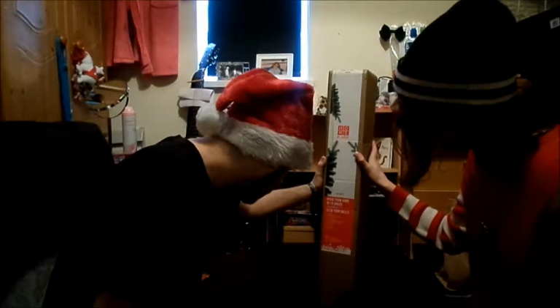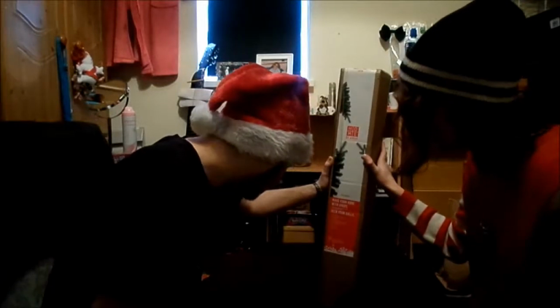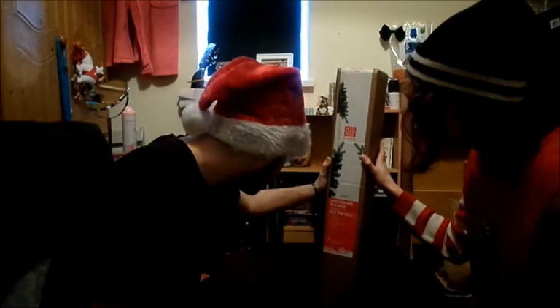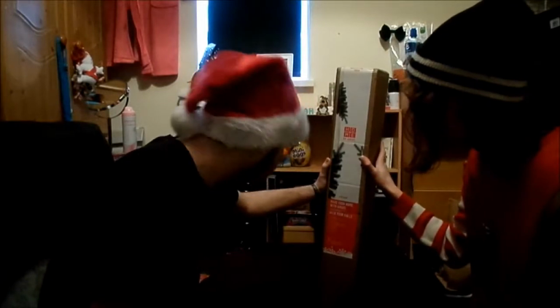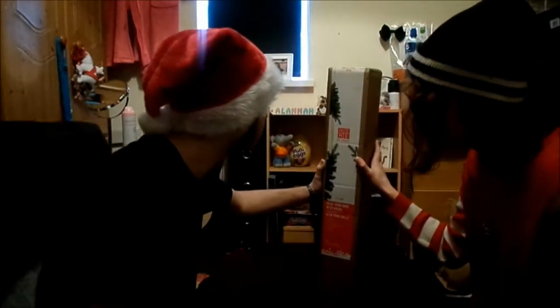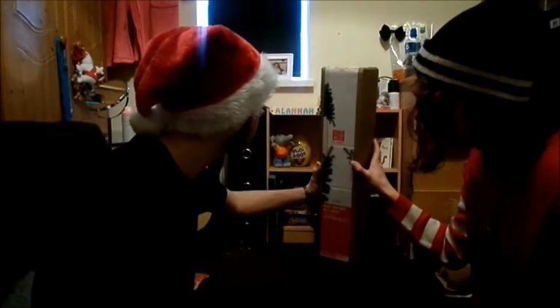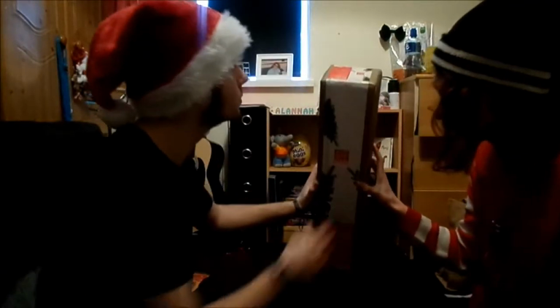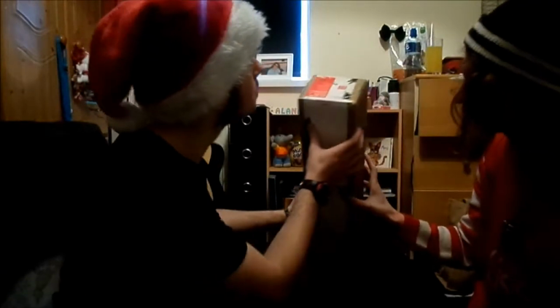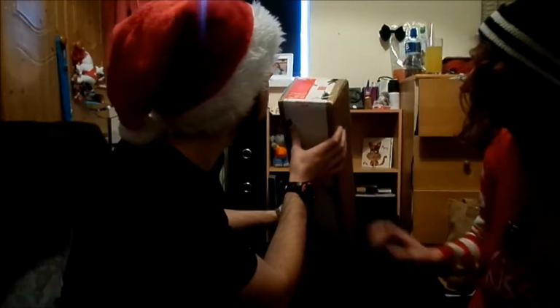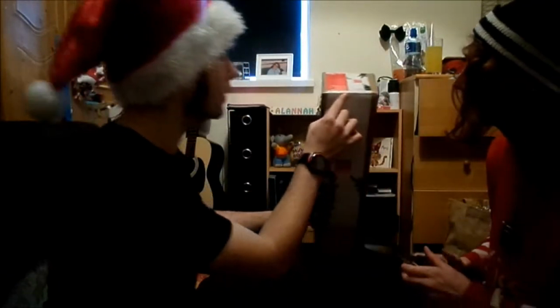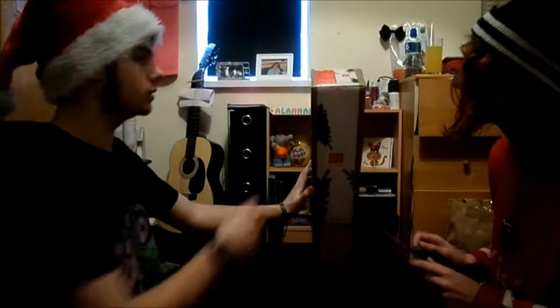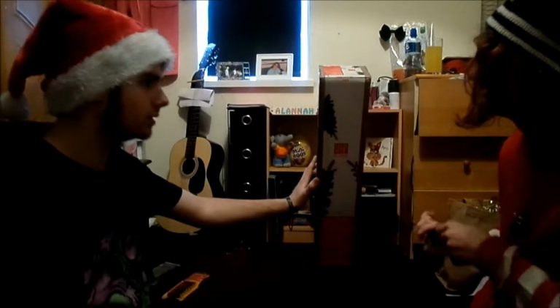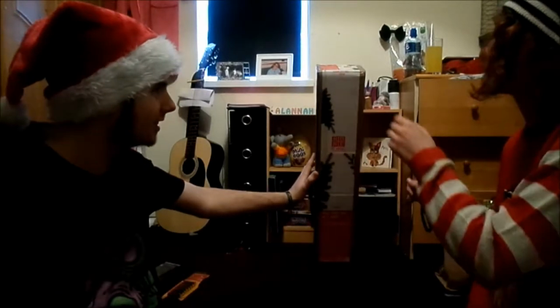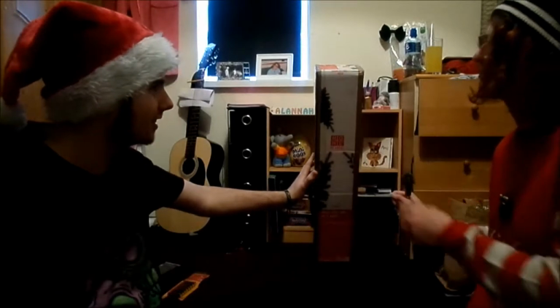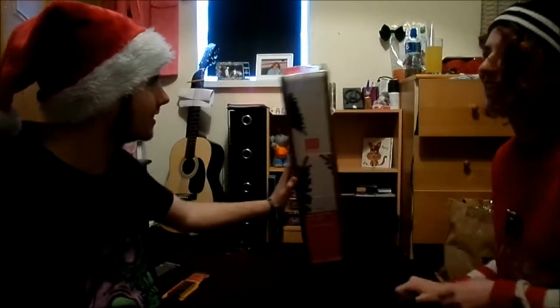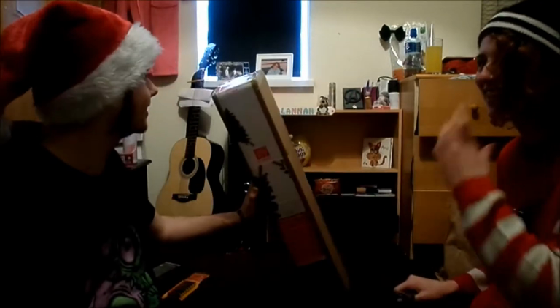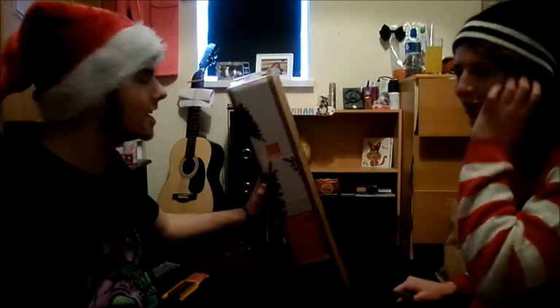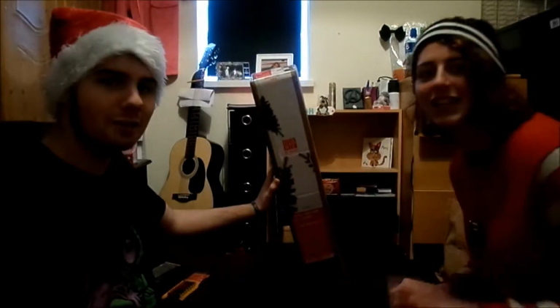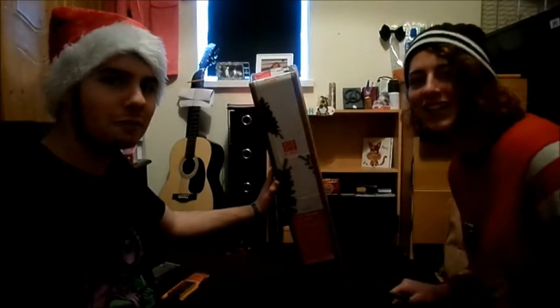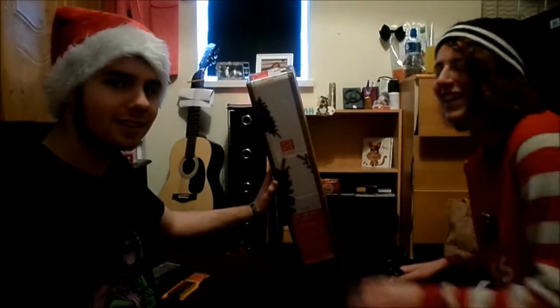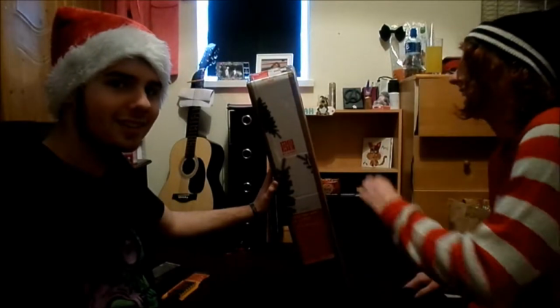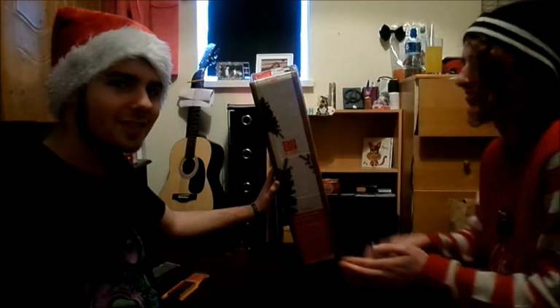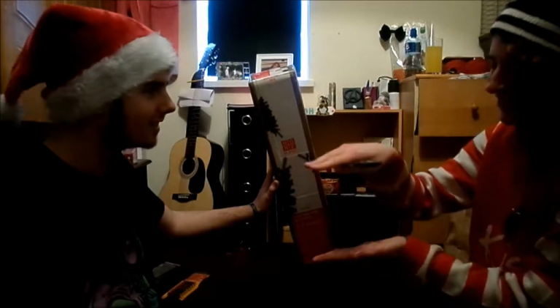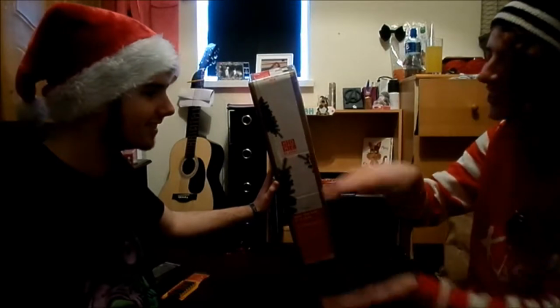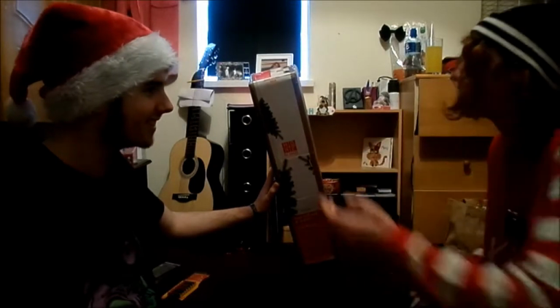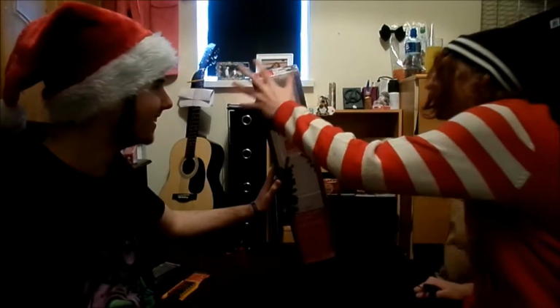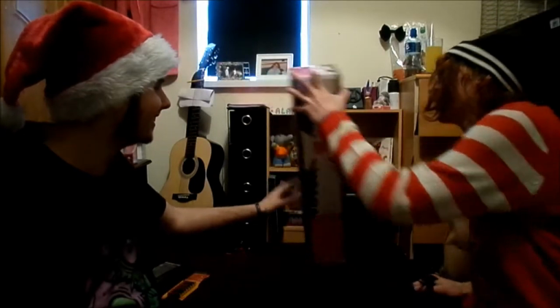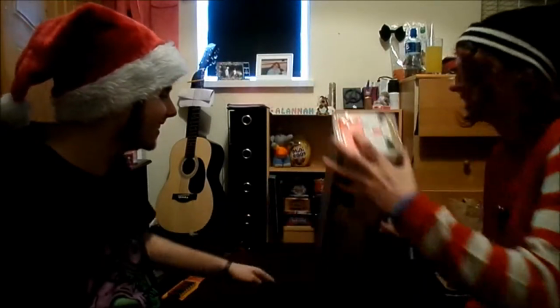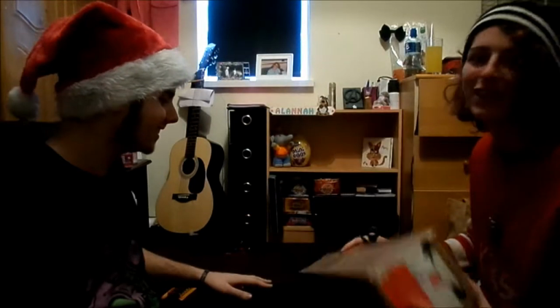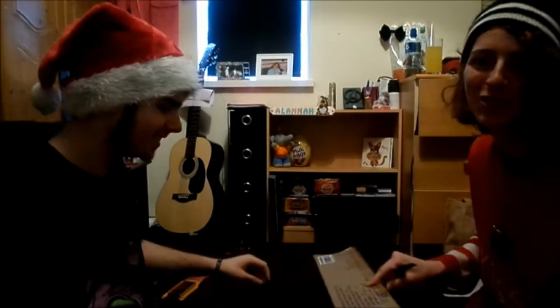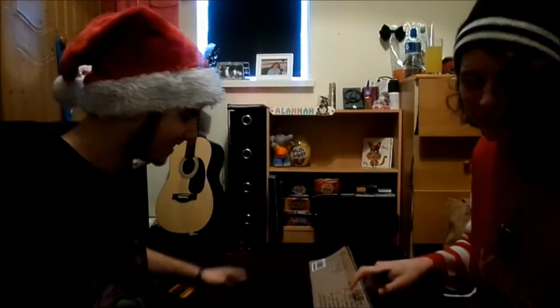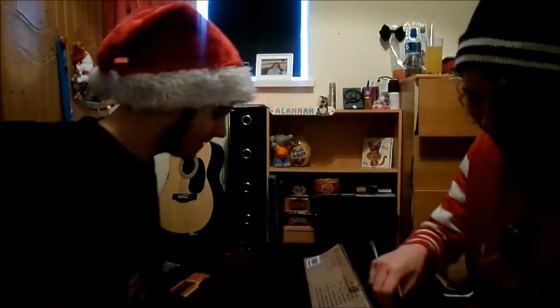Really? Yeah. It's three feet — a fridge Christmas tree. Three feet Christmas tree. It's a bit bigger than three.